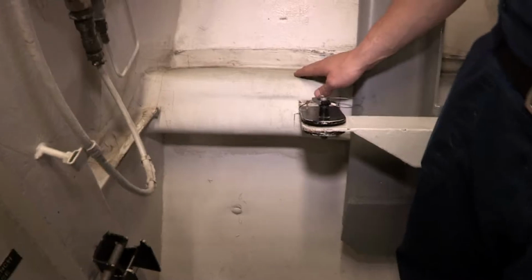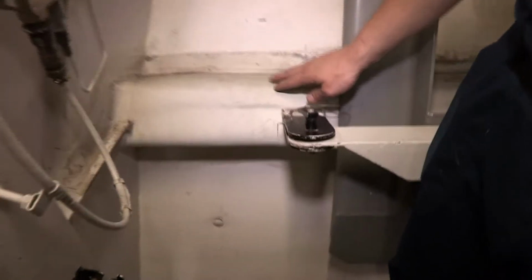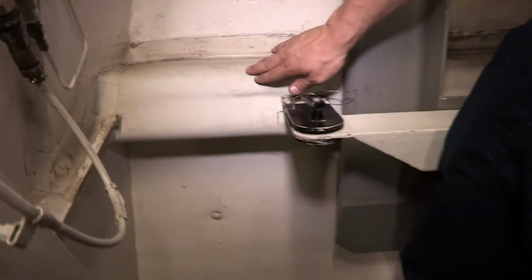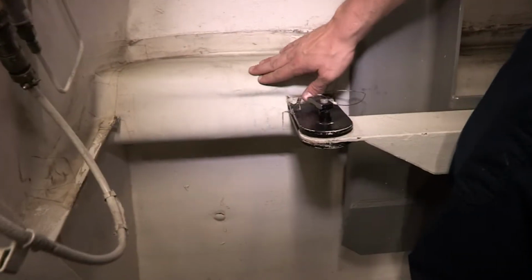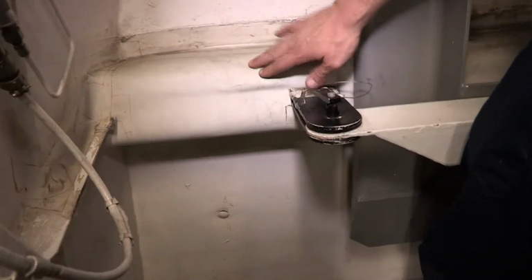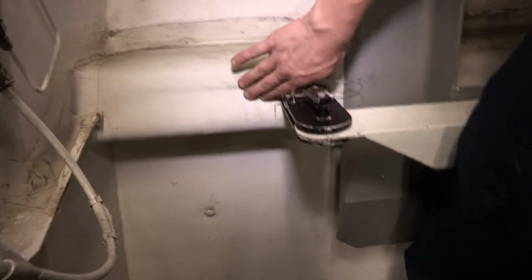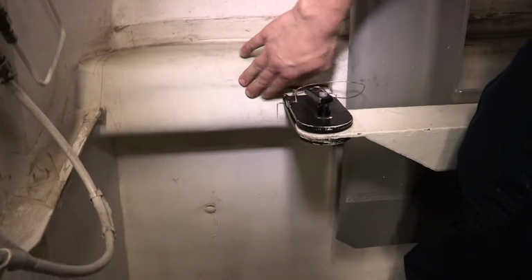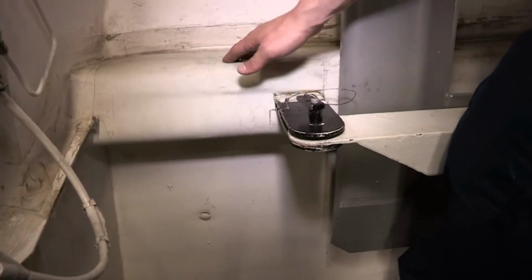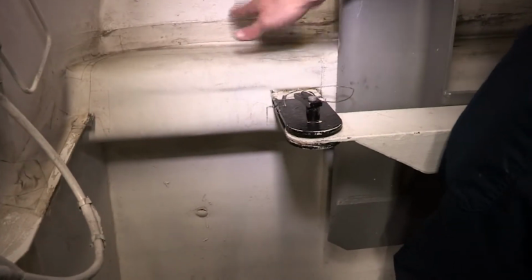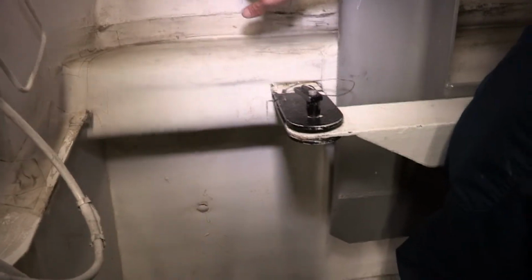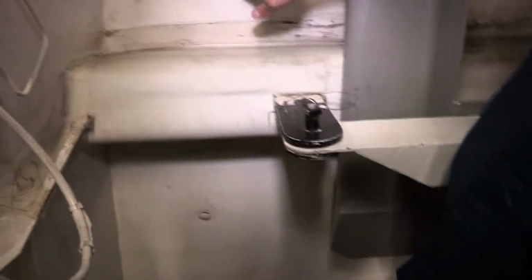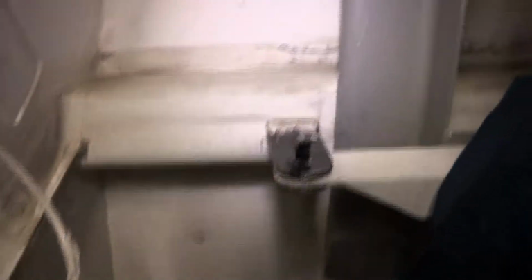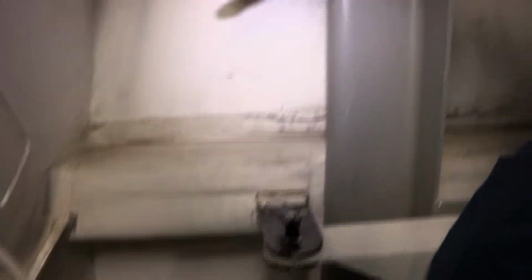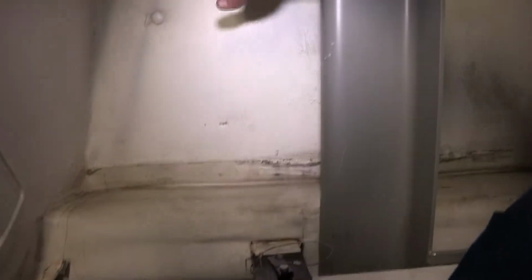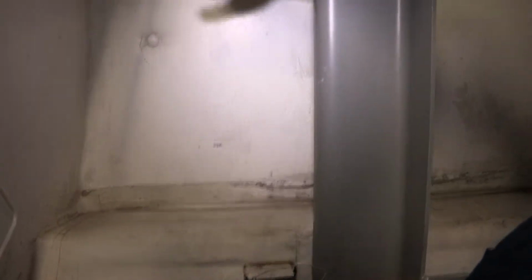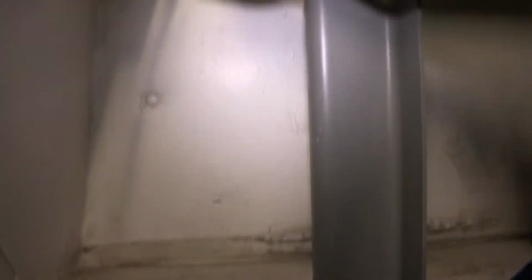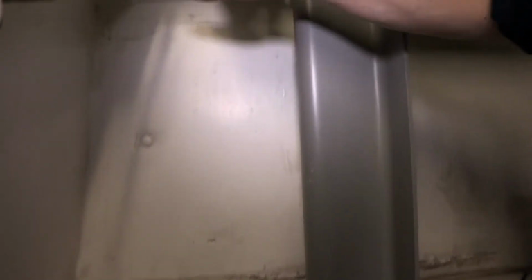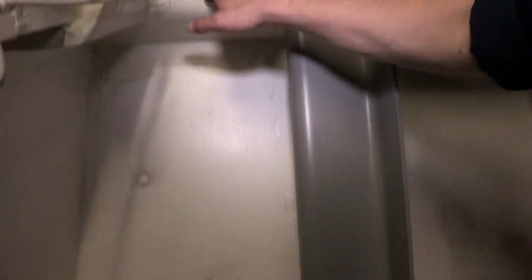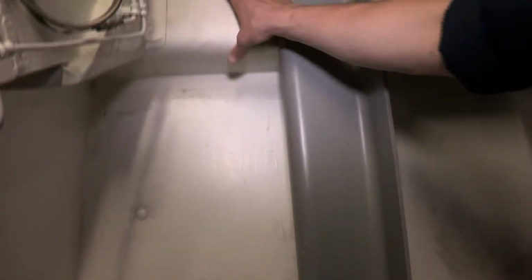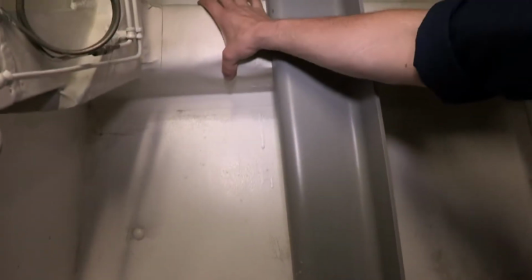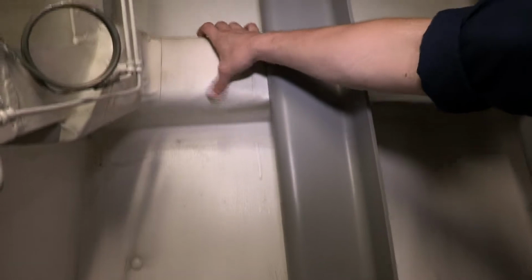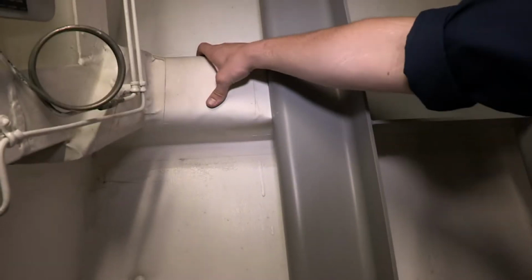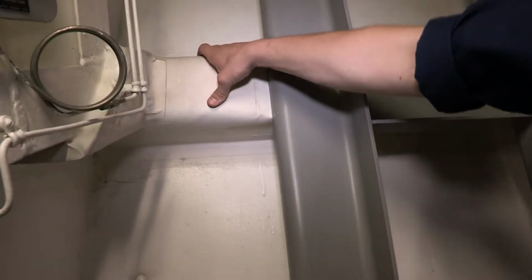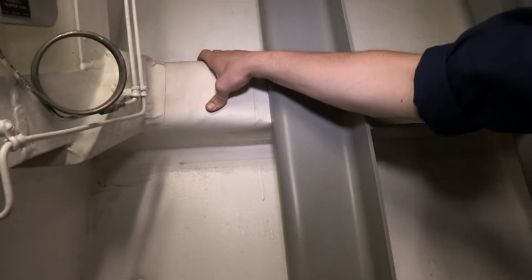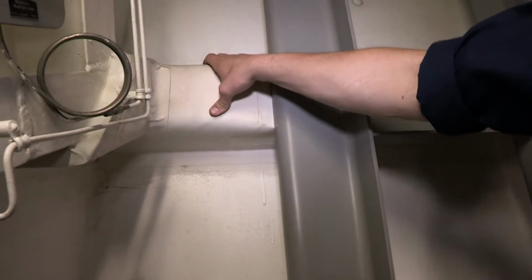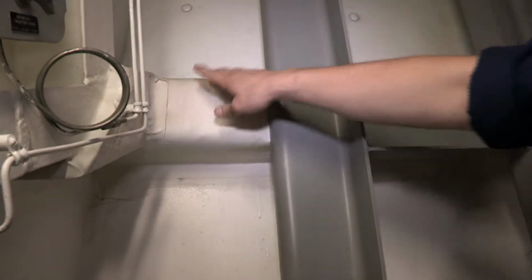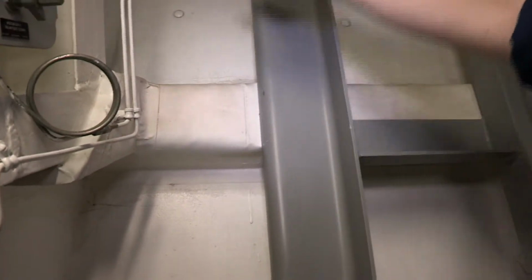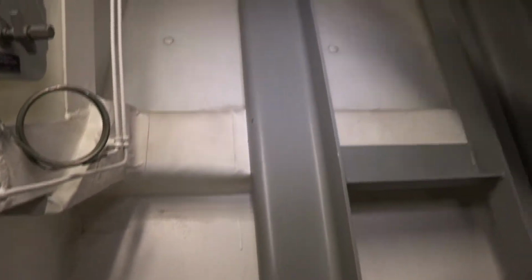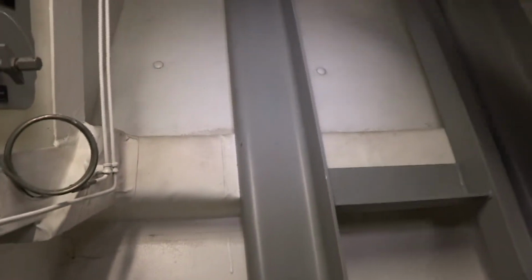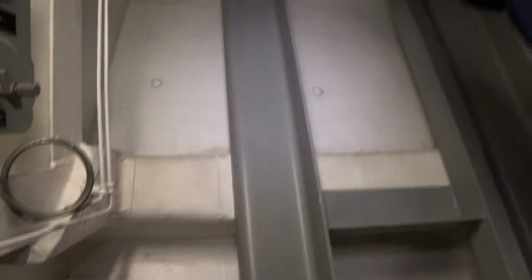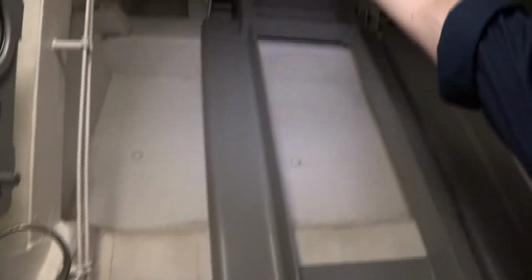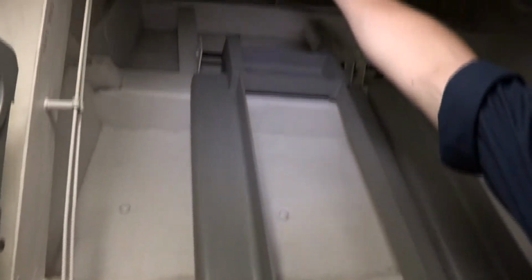Lagging and insulation should be in good condition. It should not be soaked with any form of liquid or moisture. If you find it so, you need to determine the source of this liquid and document it for correction.